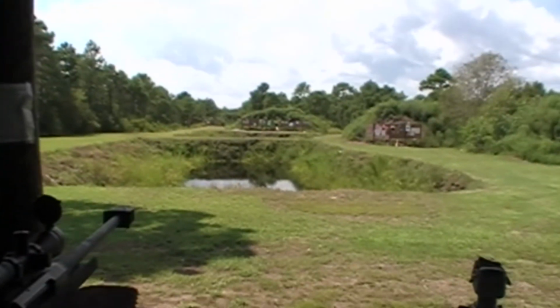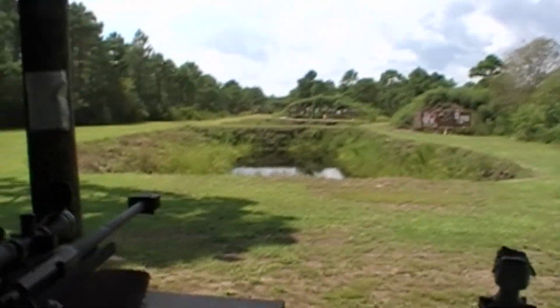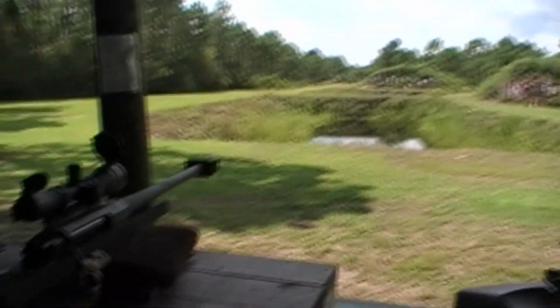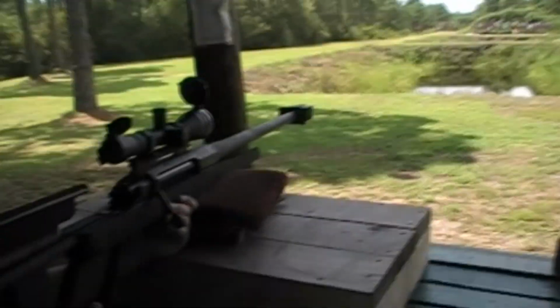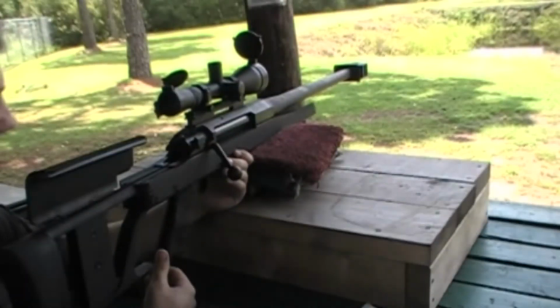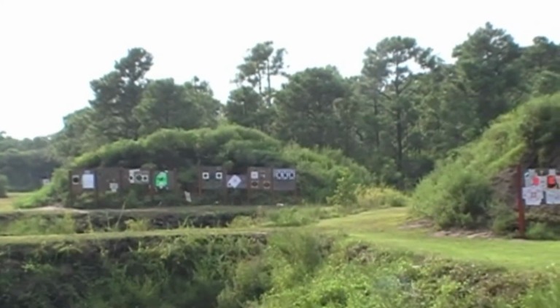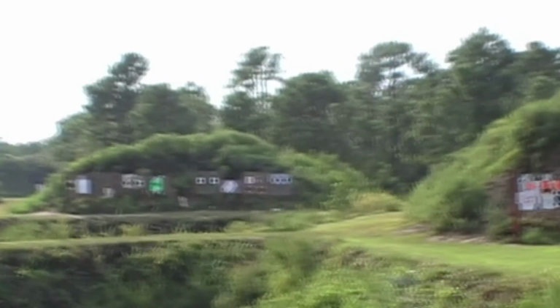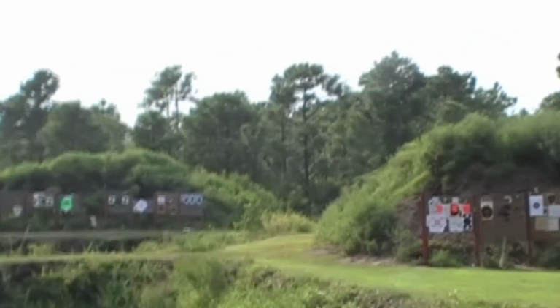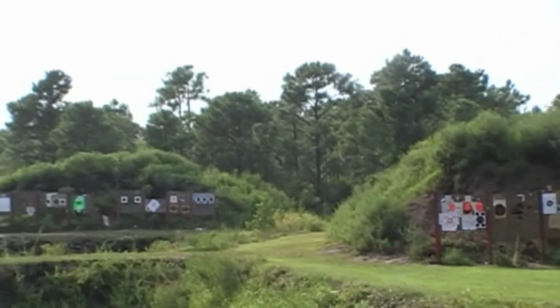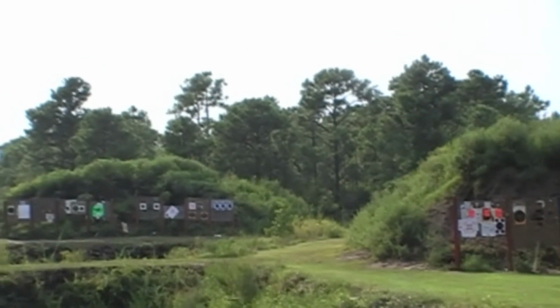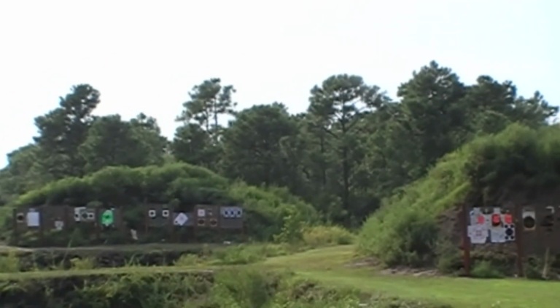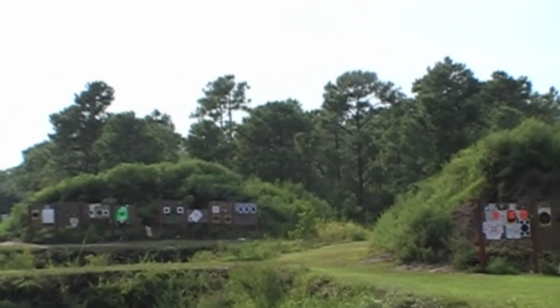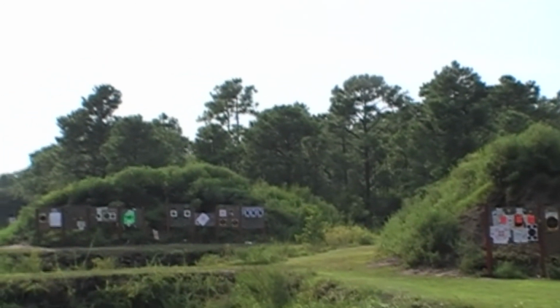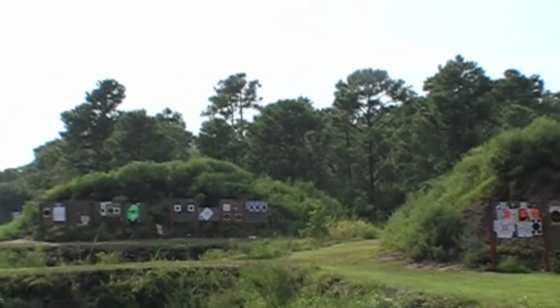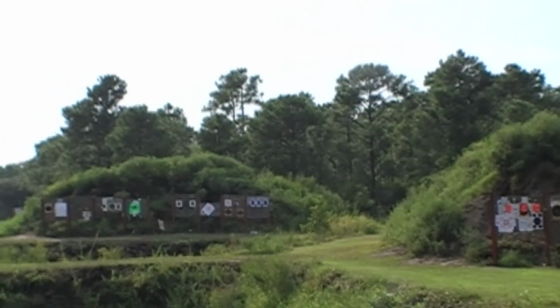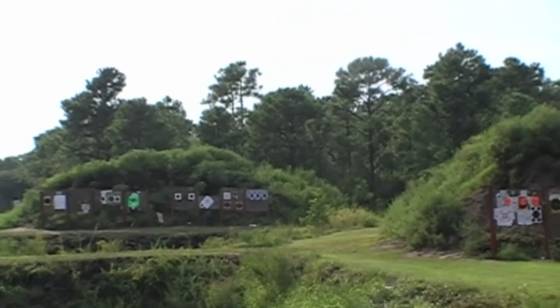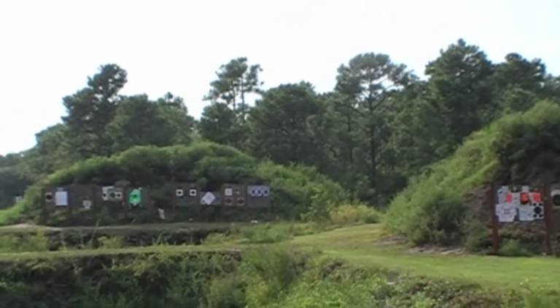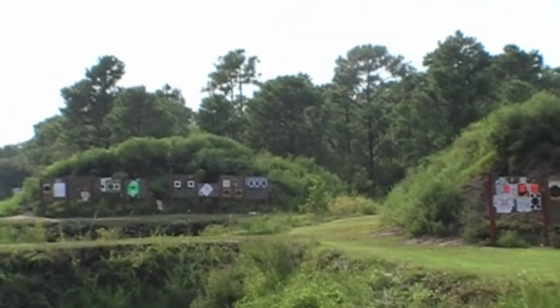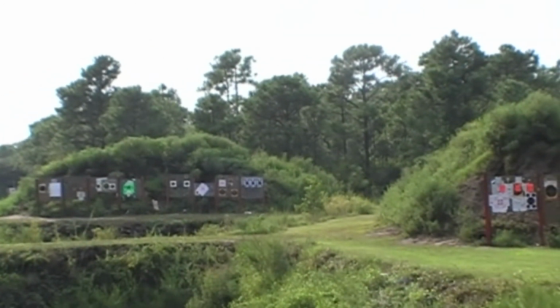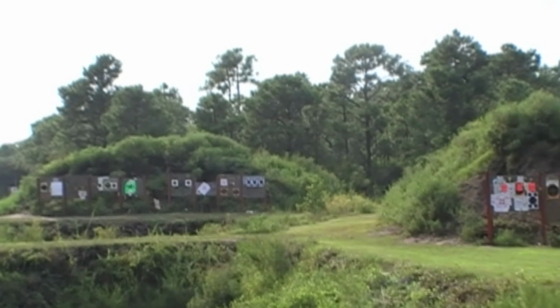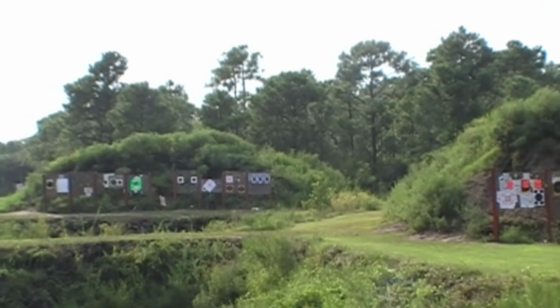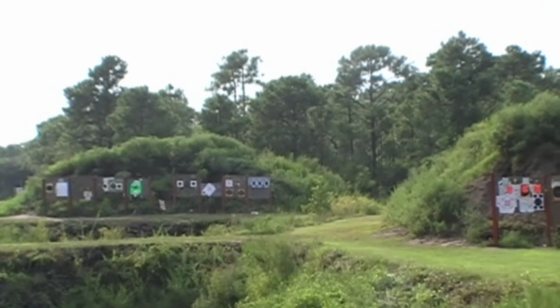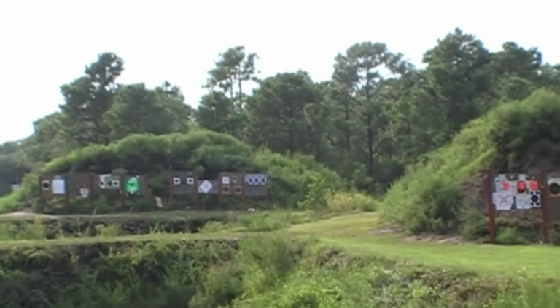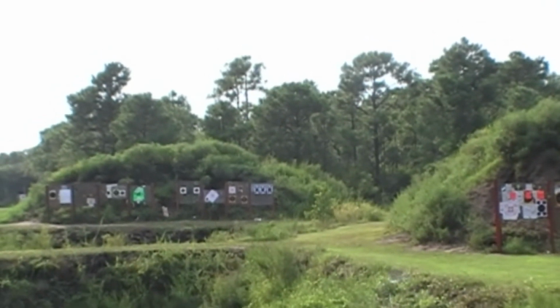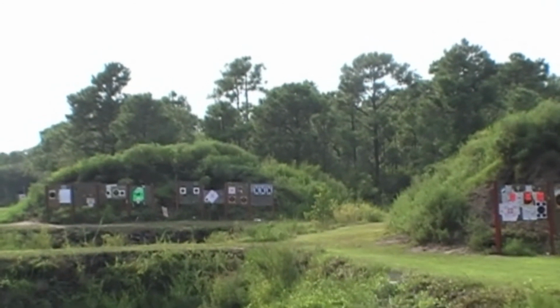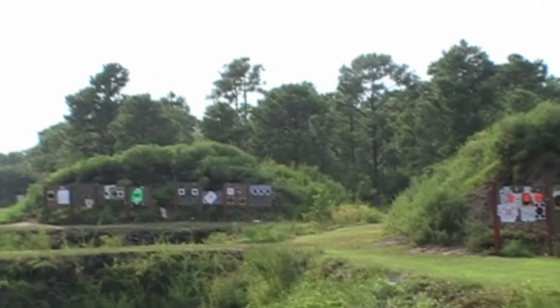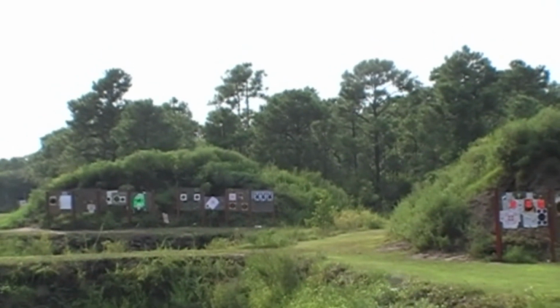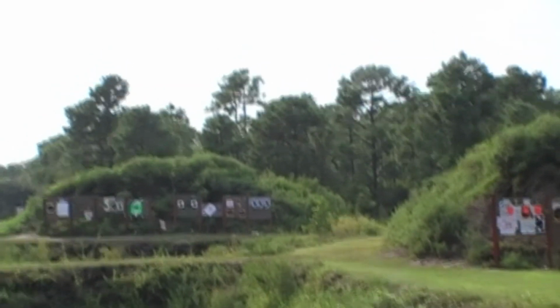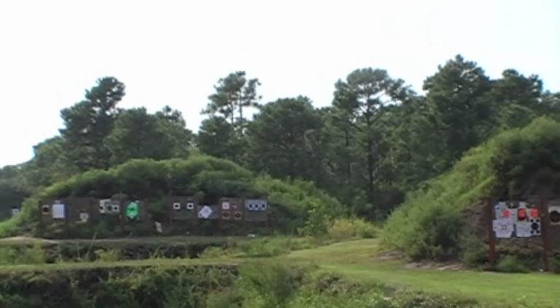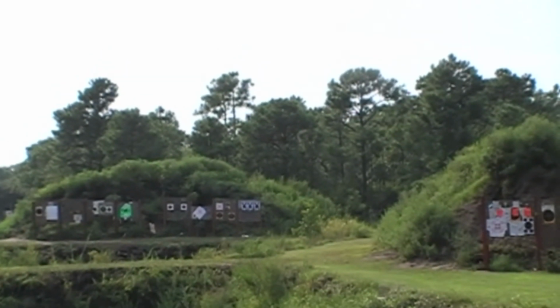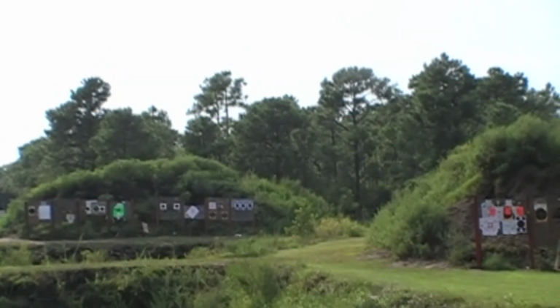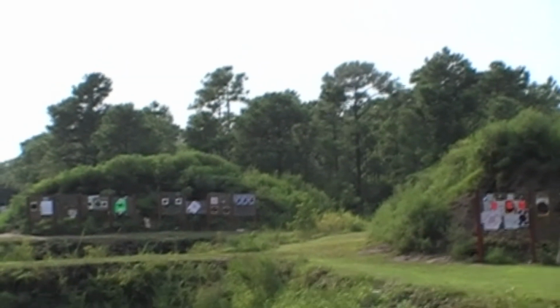Oh my God, dude. Okay, Dylan, I'm ready, buddy. You ready? Yeah. Y'all ready for this? We're ready, man. Send it, baby. Make it rain, son.